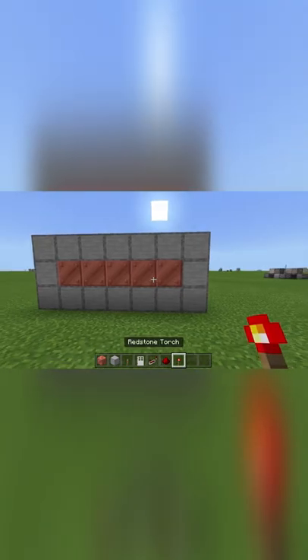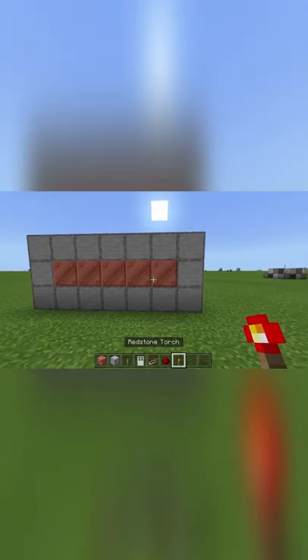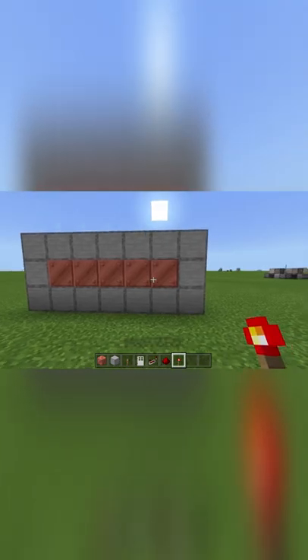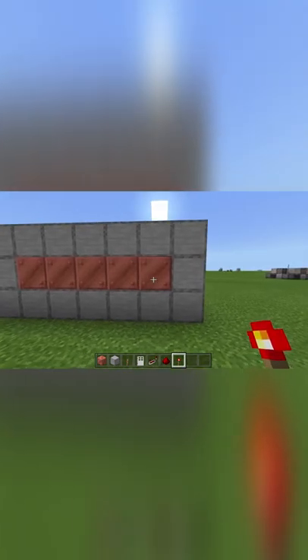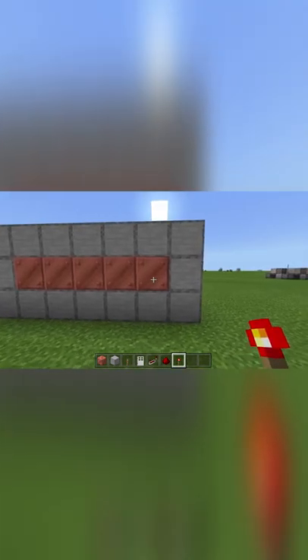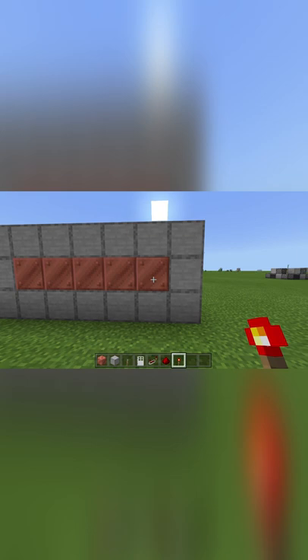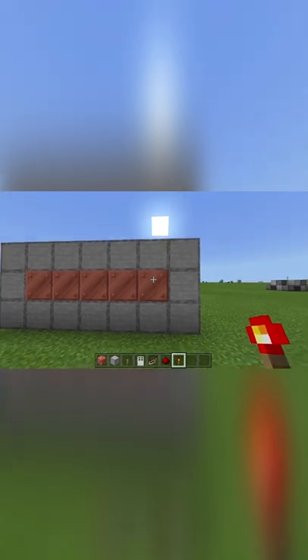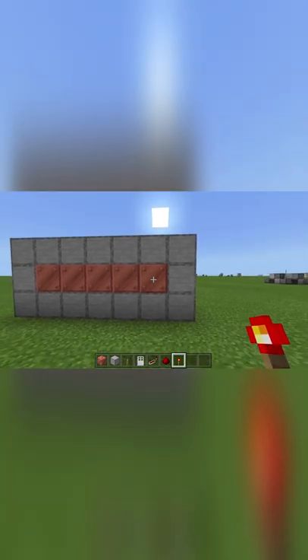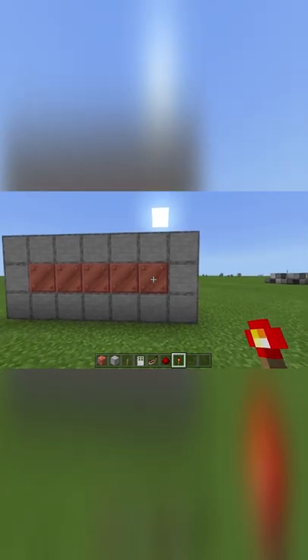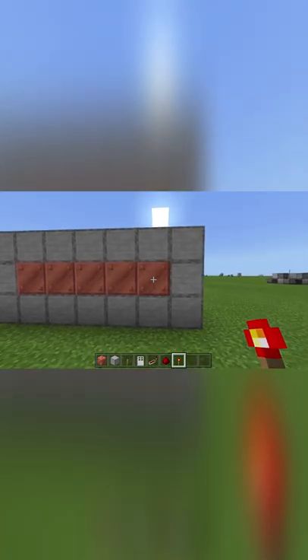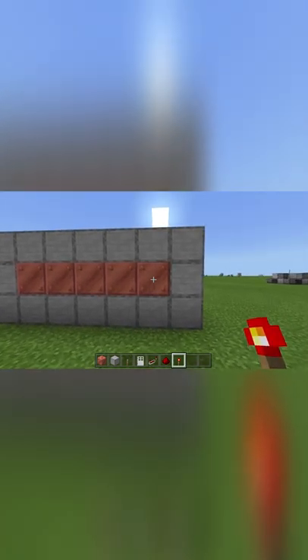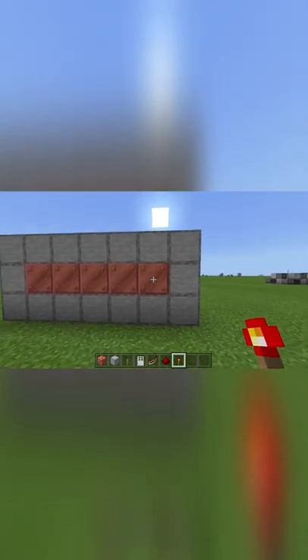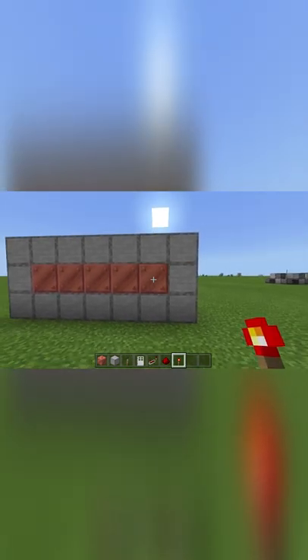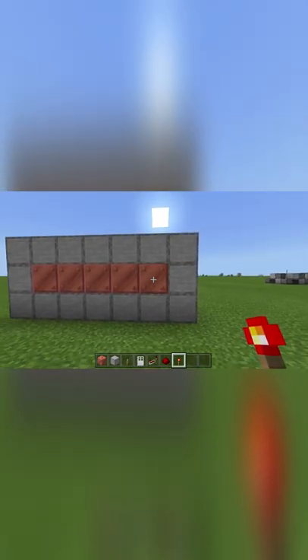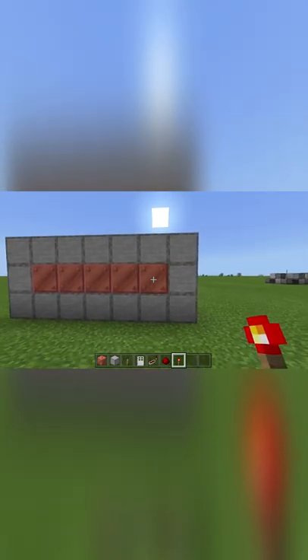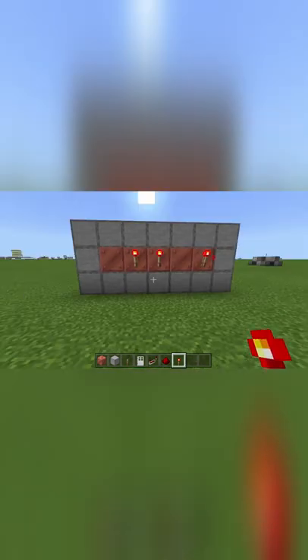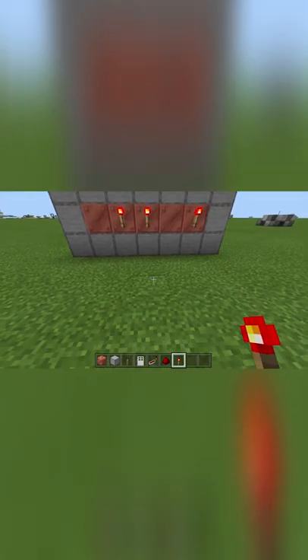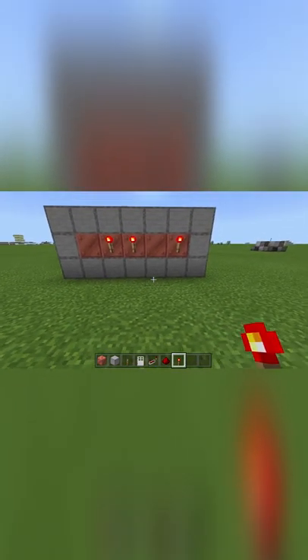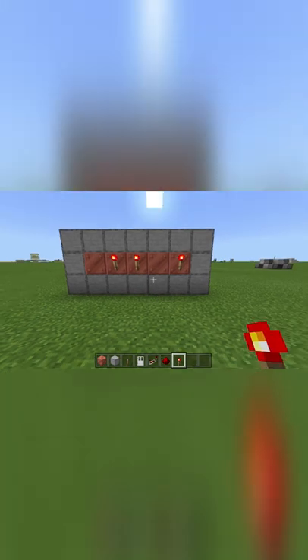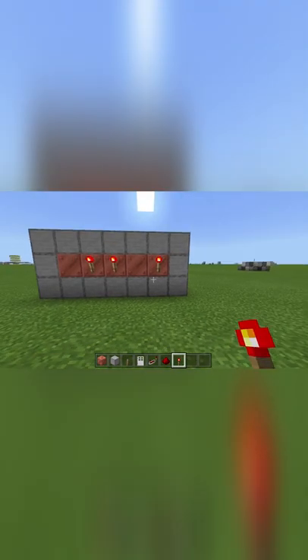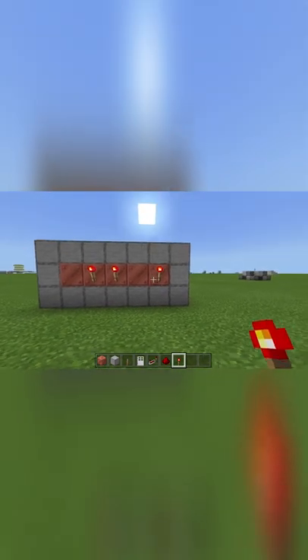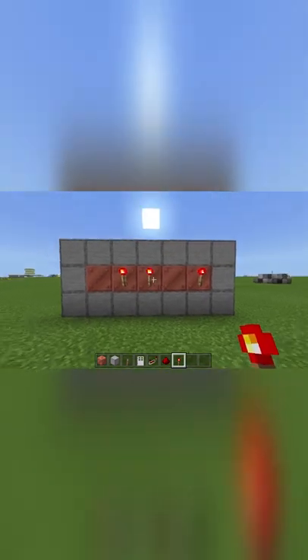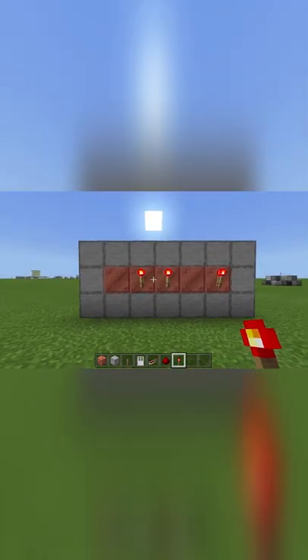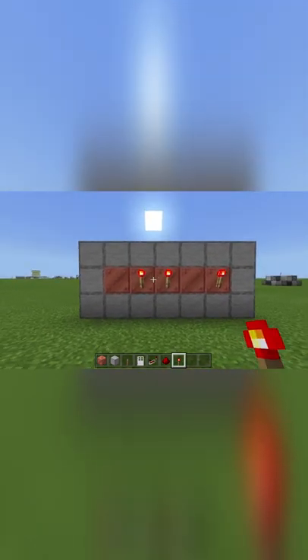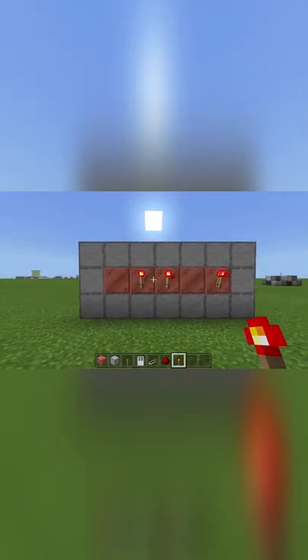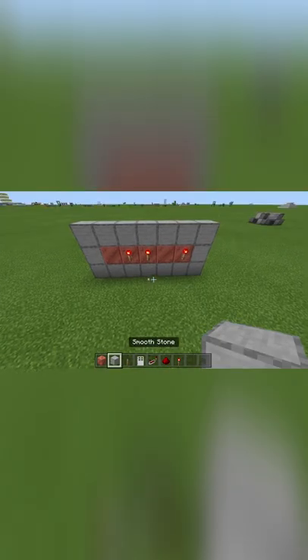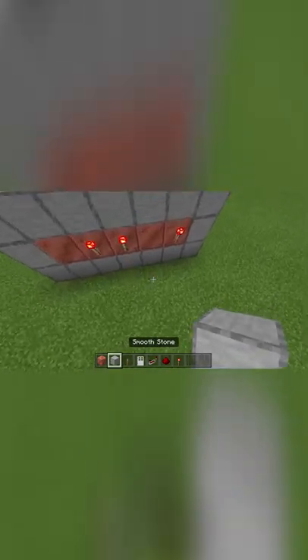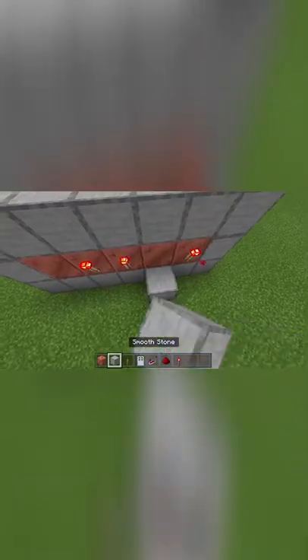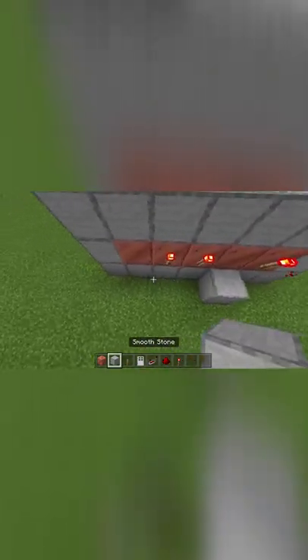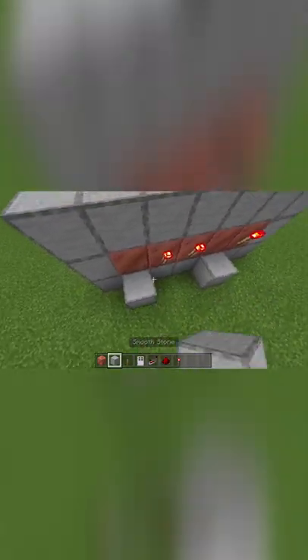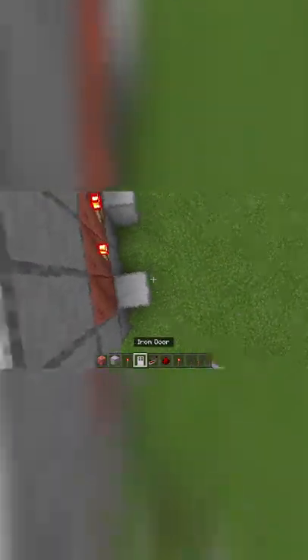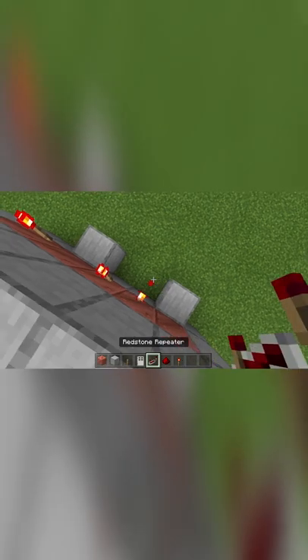Next you want to decide what your combination is going to be. Once you've decided, place a redstone torch on the levers that you want to flick down. You can make this anything you want, but I'm going to go with one, three, and four.